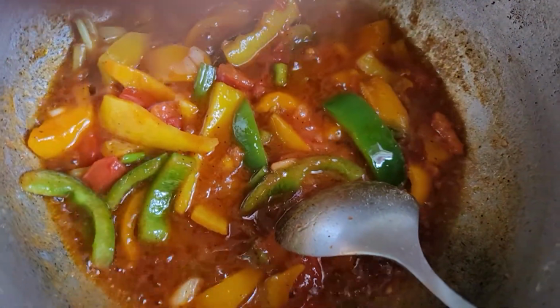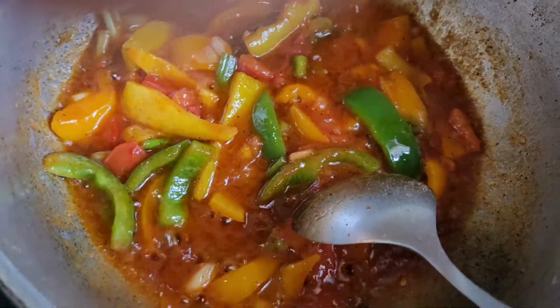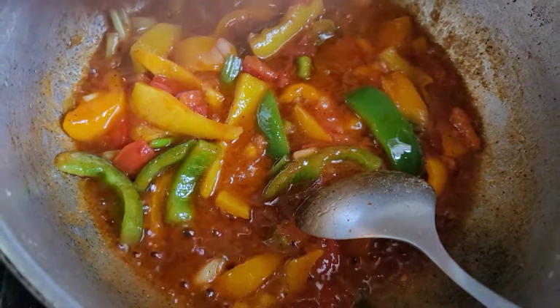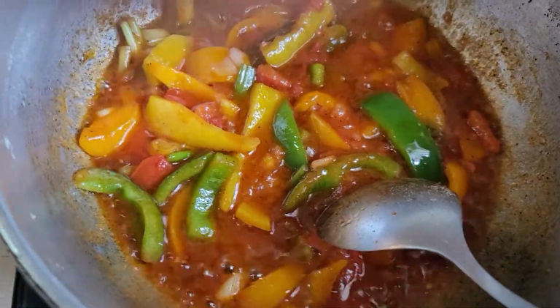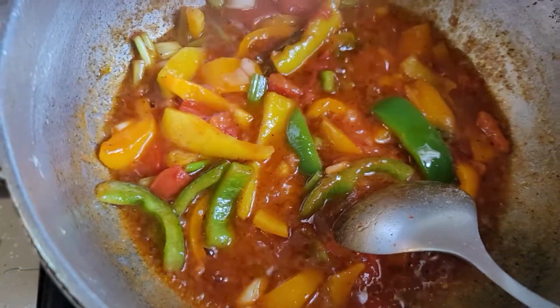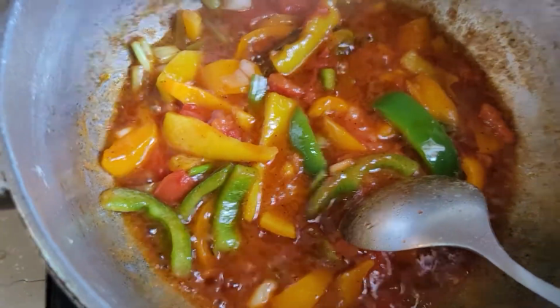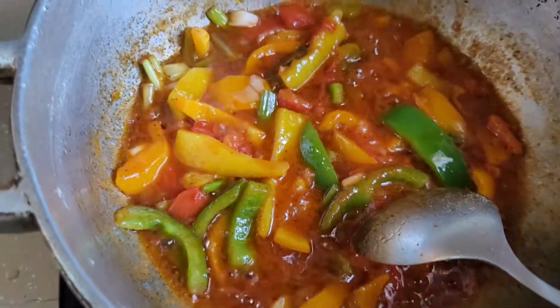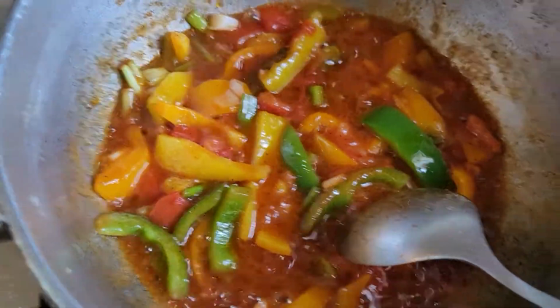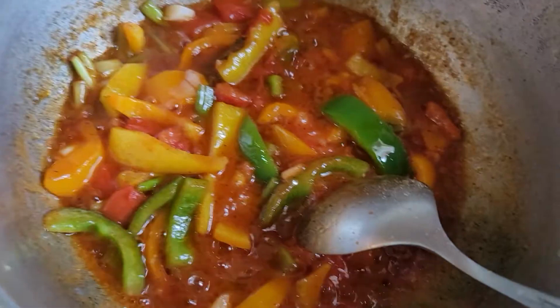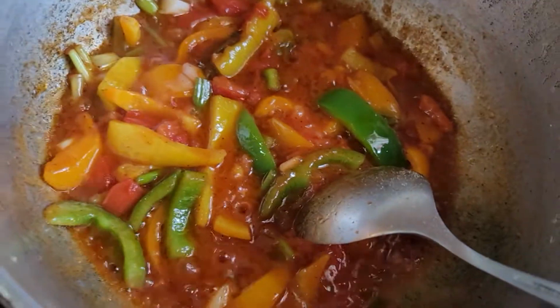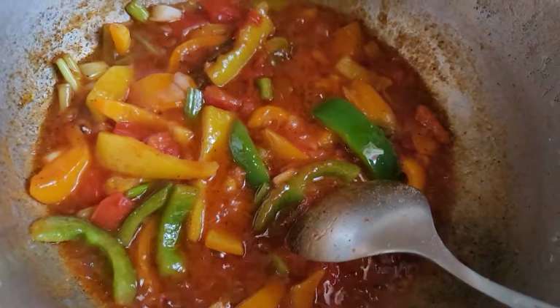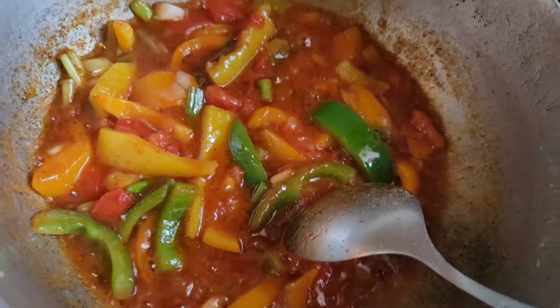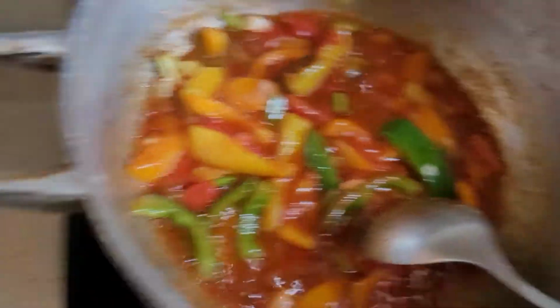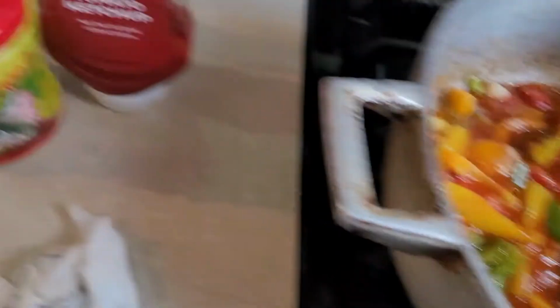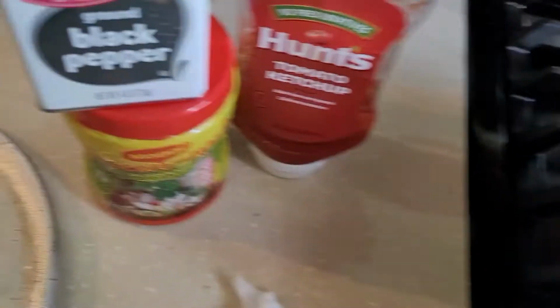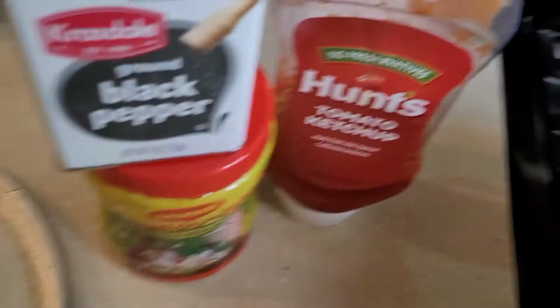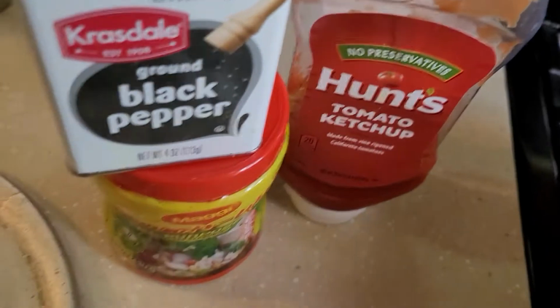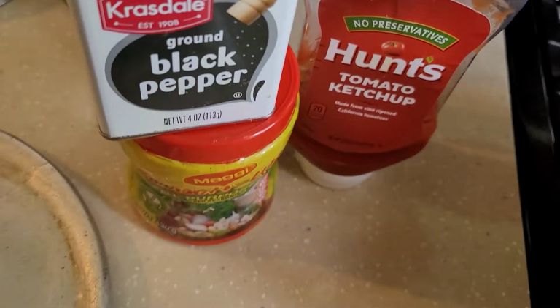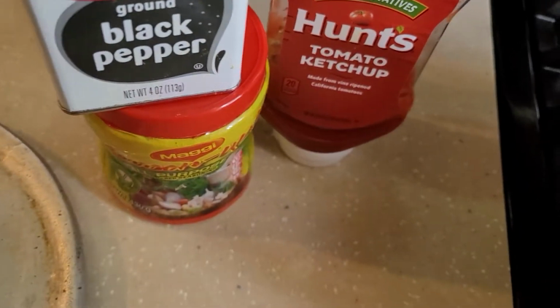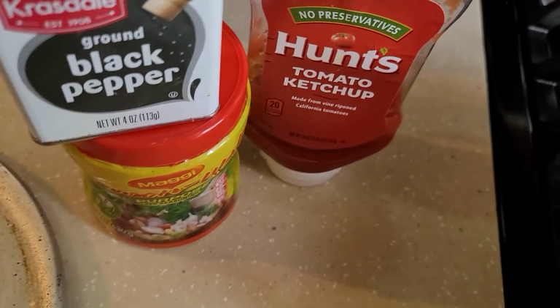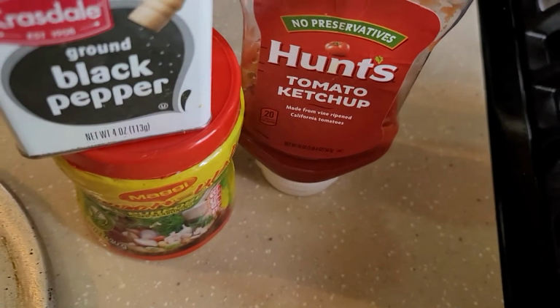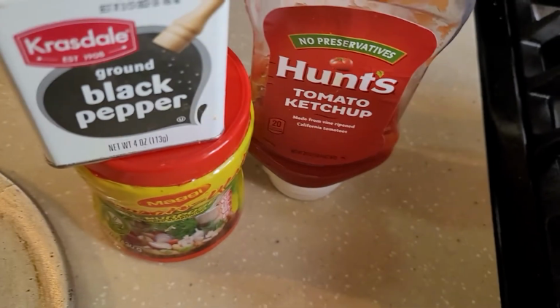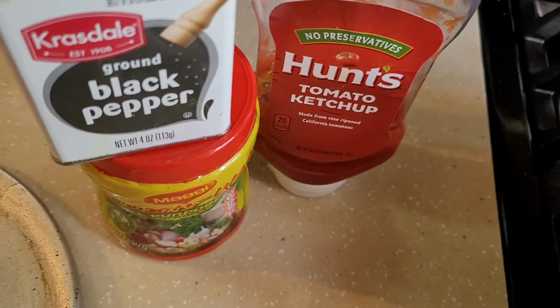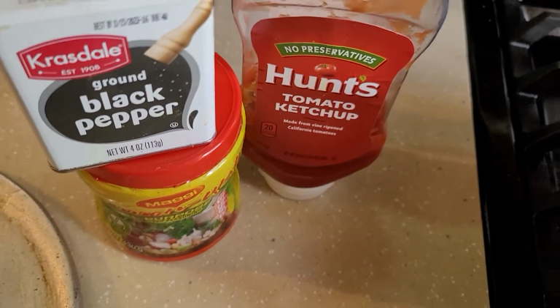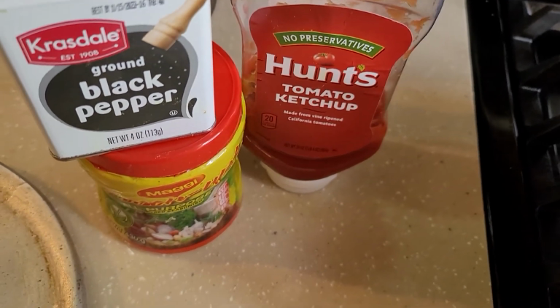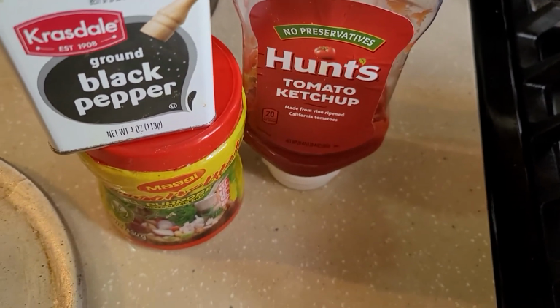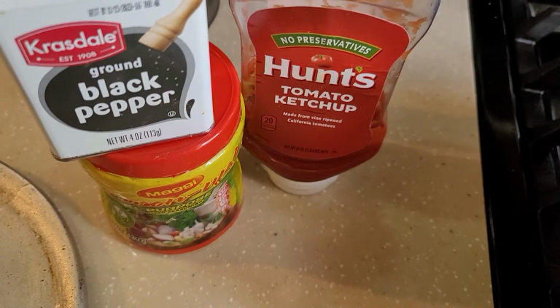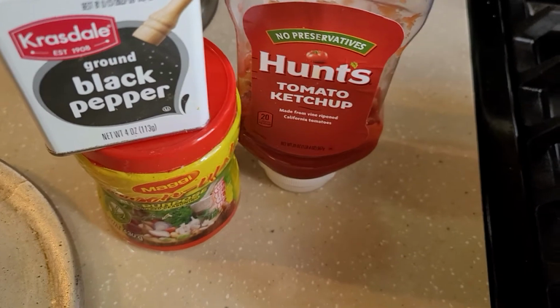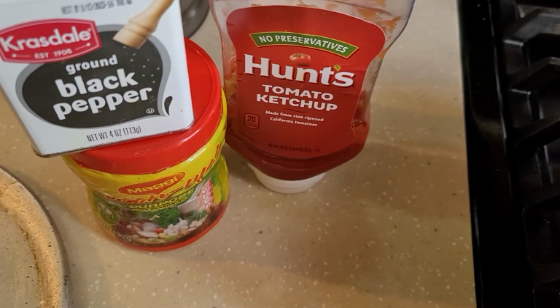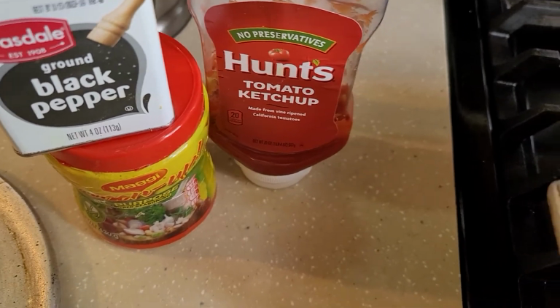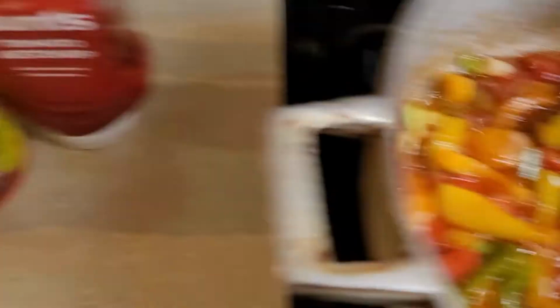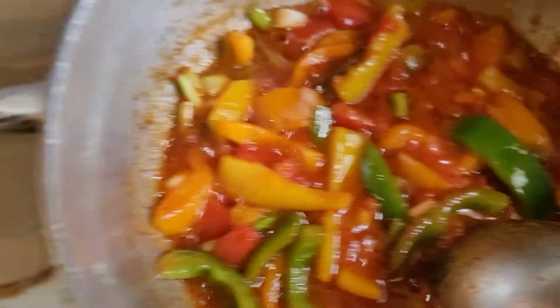We have a little ketchup — look what we have, ketchup — along with black pepper and muggy all-purpose seasoning.